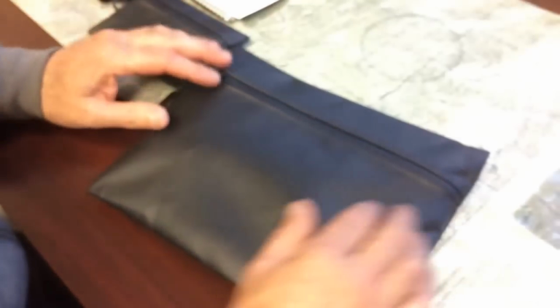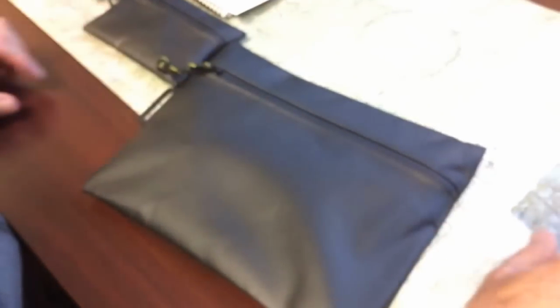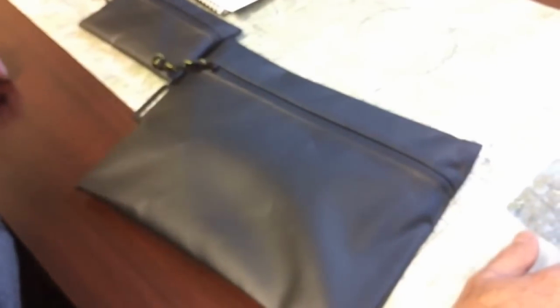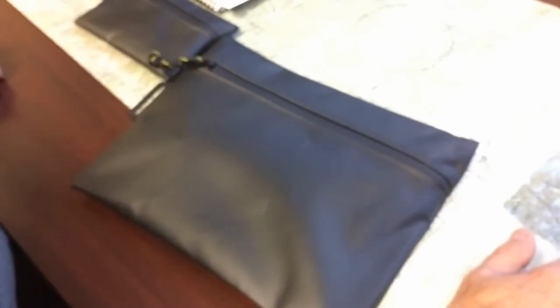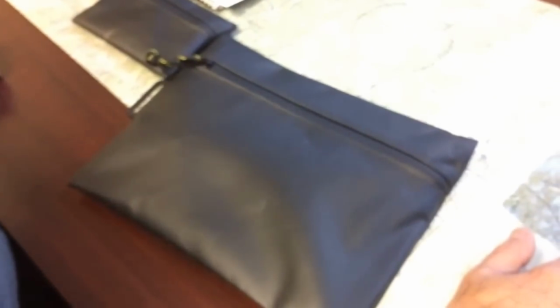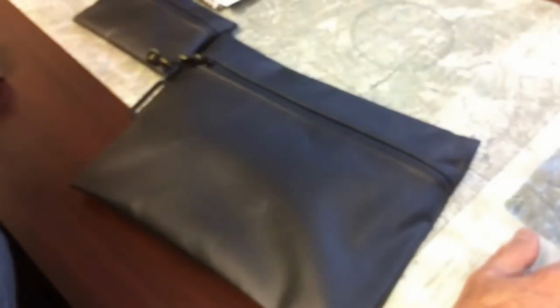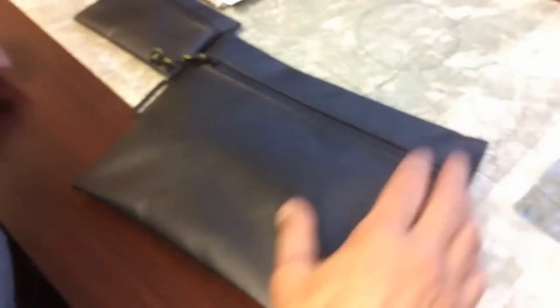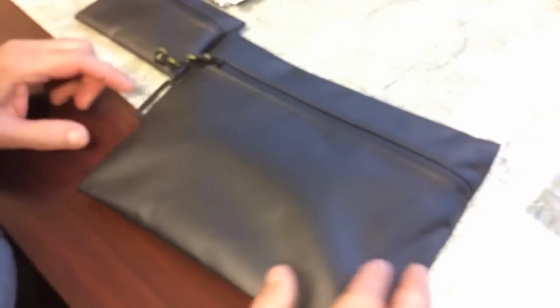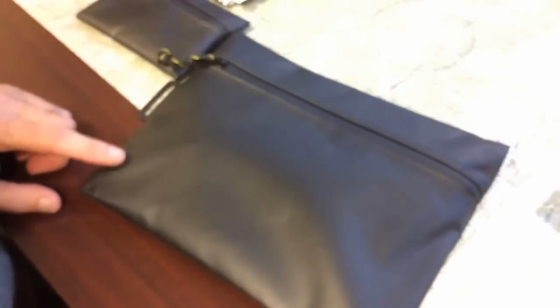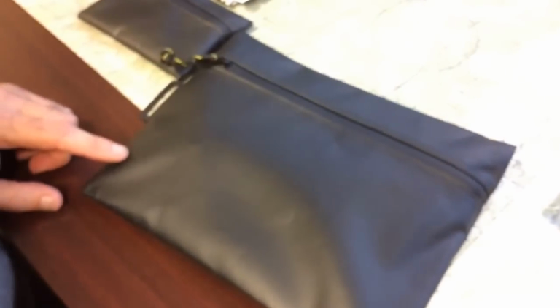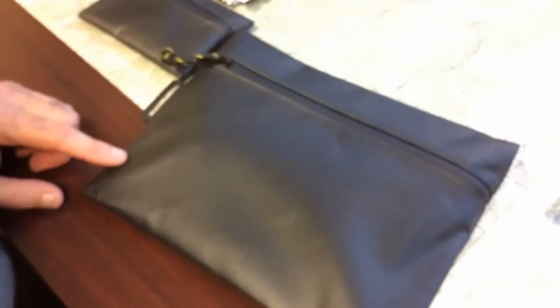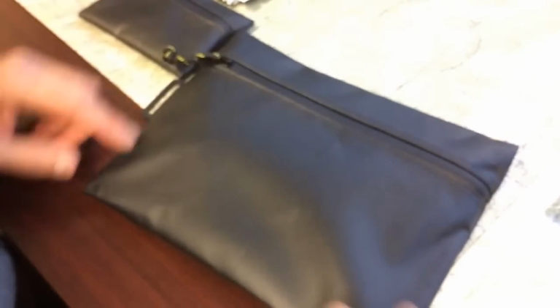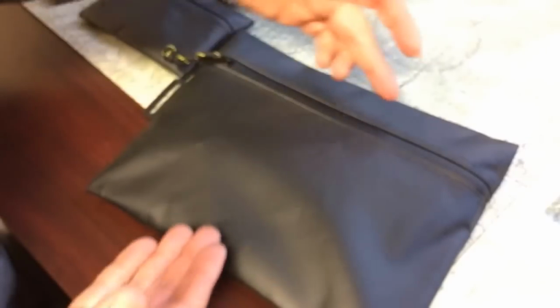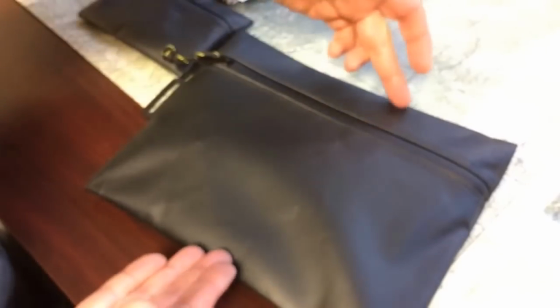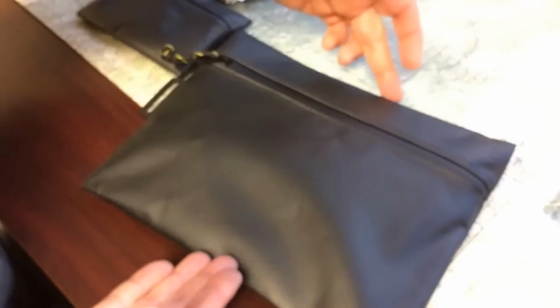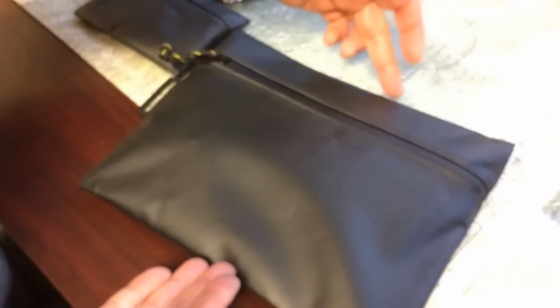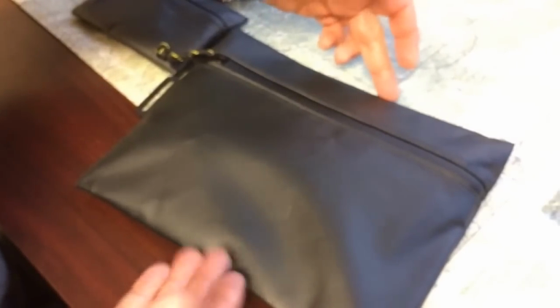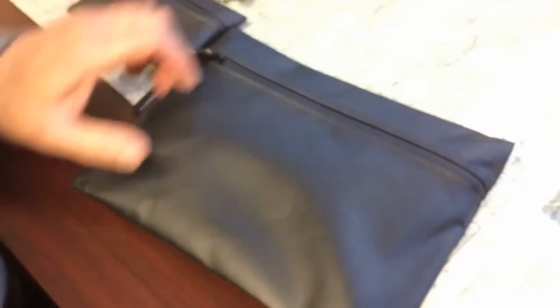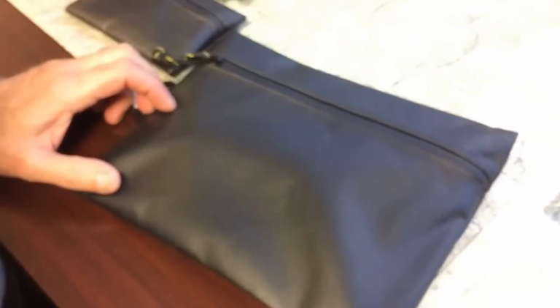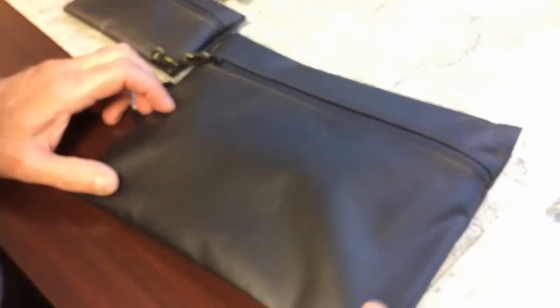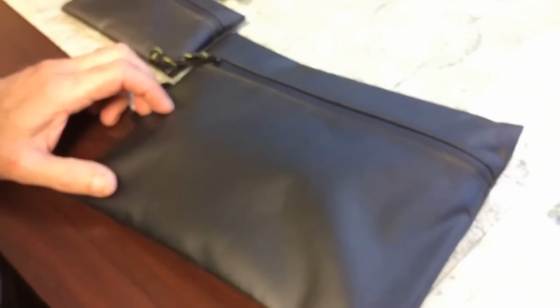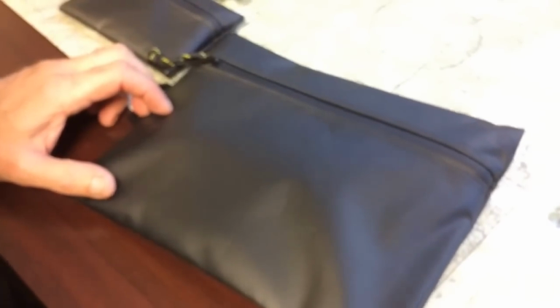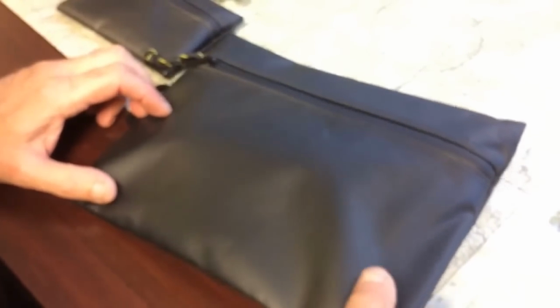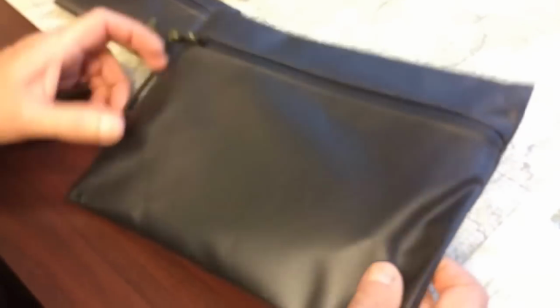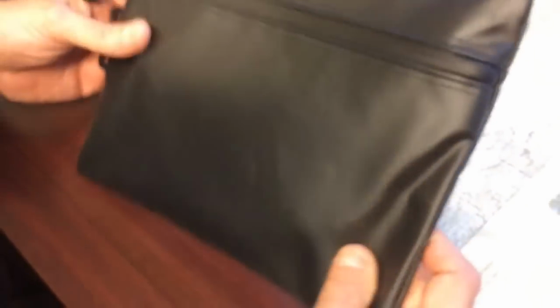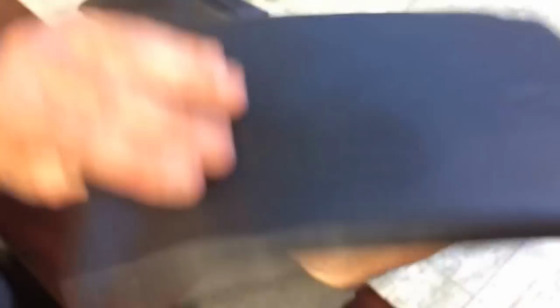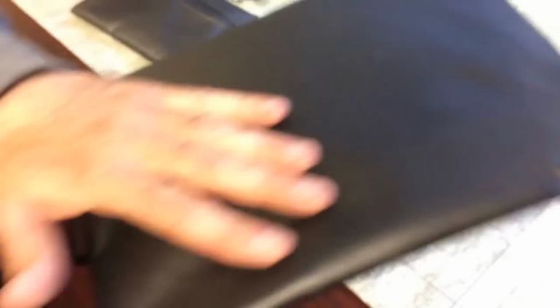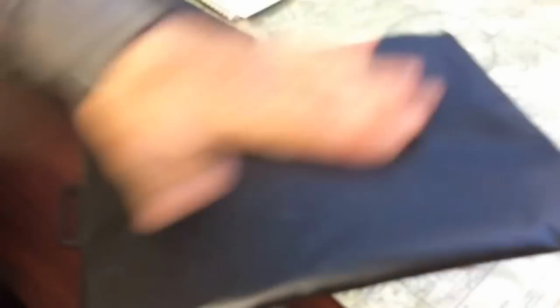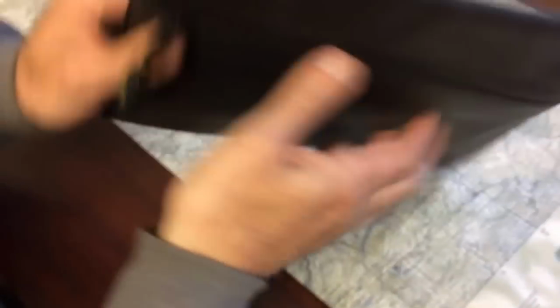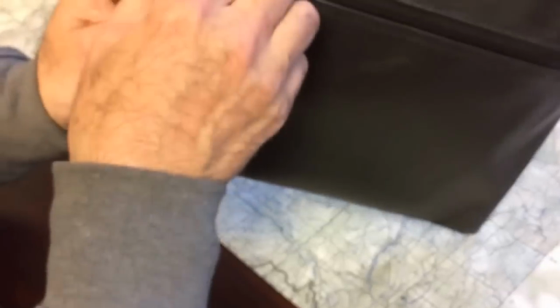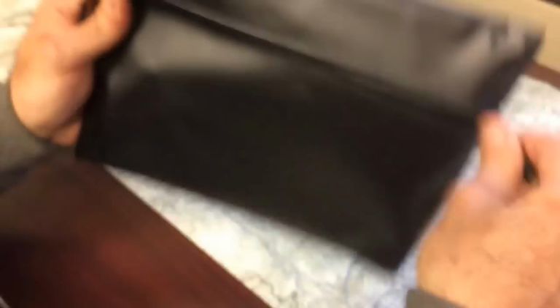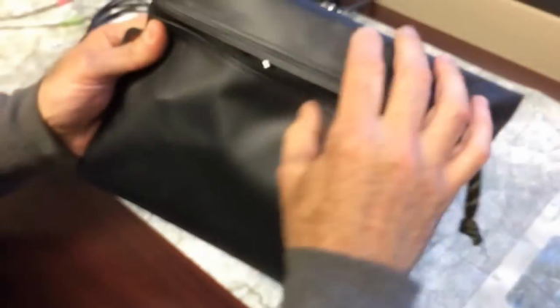So this one here is ten and a half inches long, eight and a half inches wide, half an inch thick. Real nice, and you can see the inside.